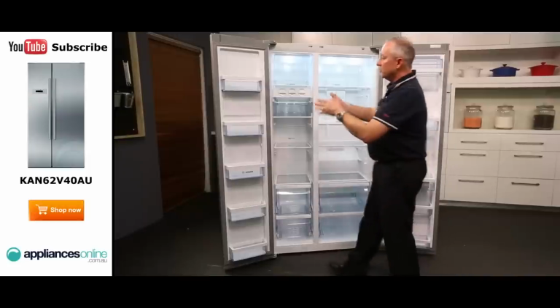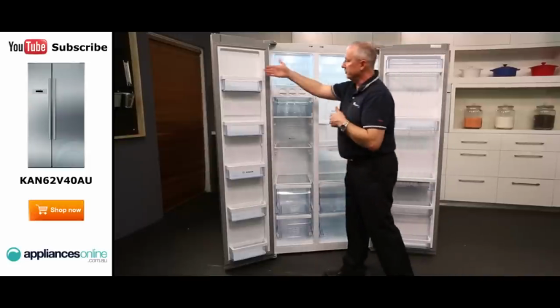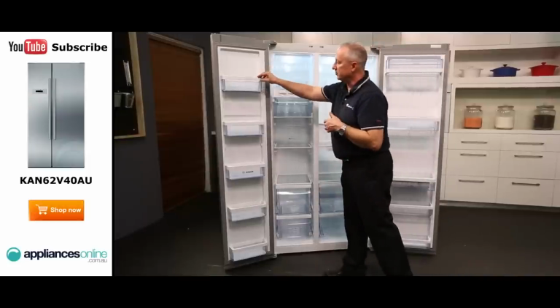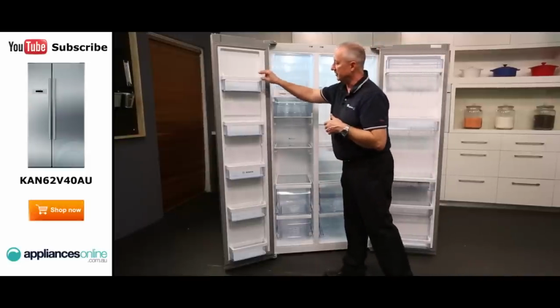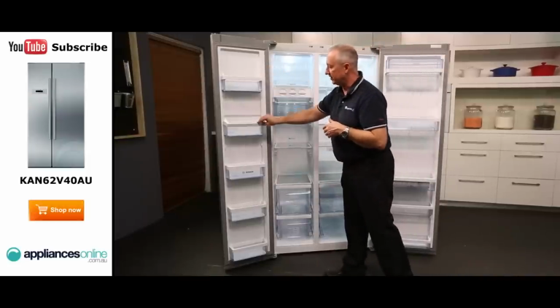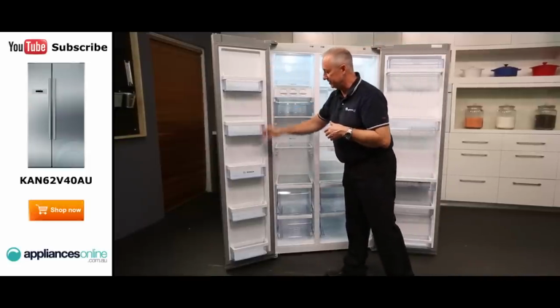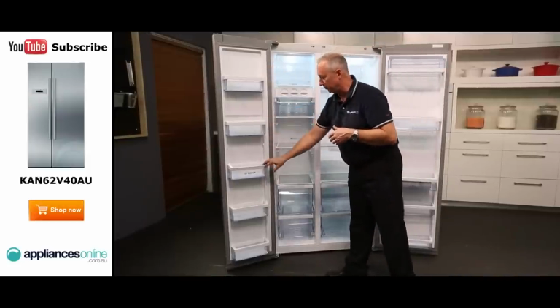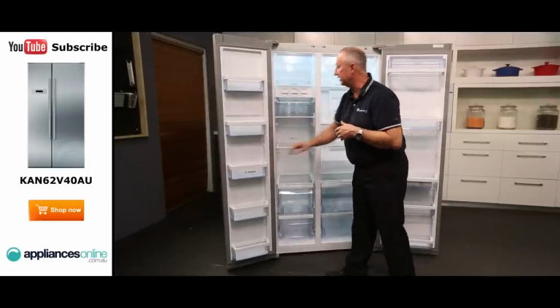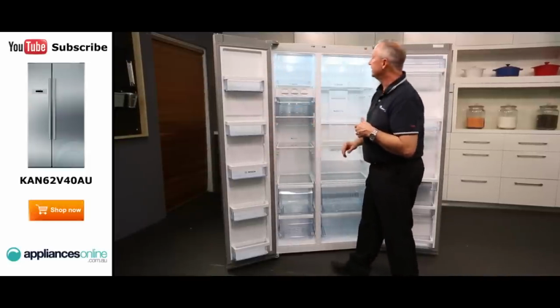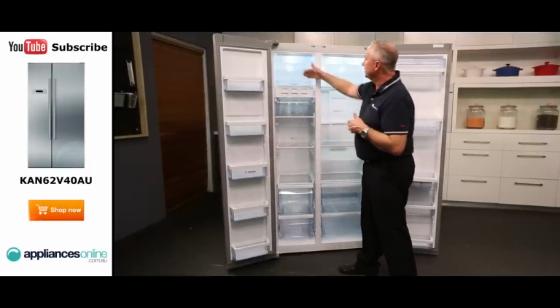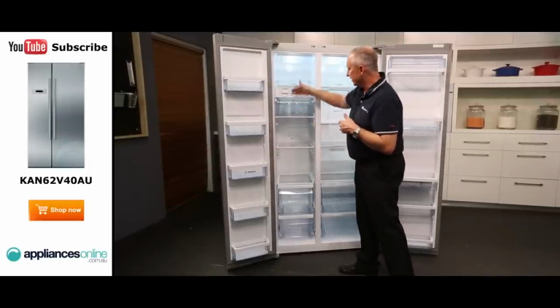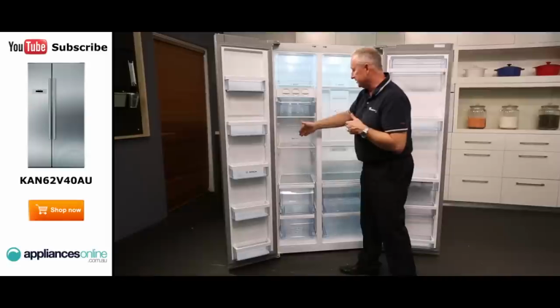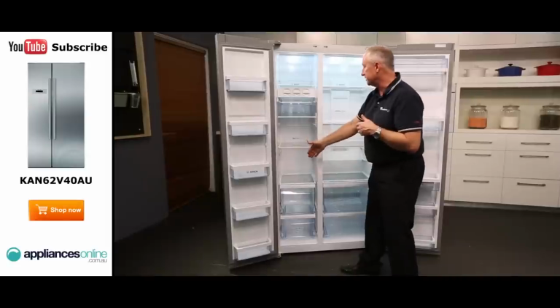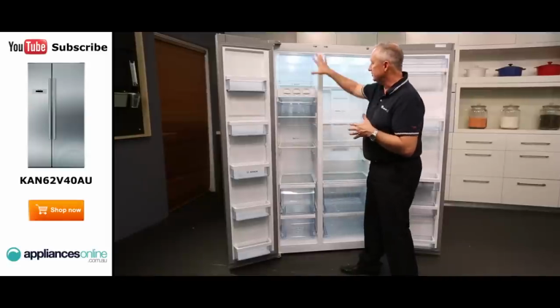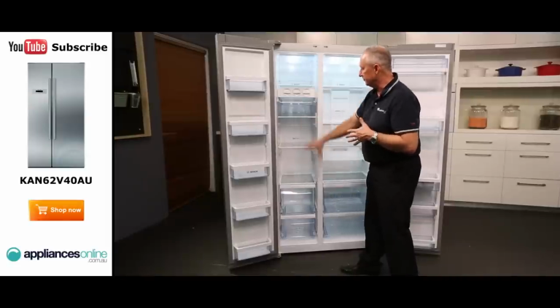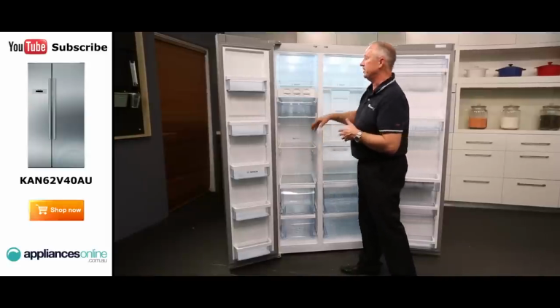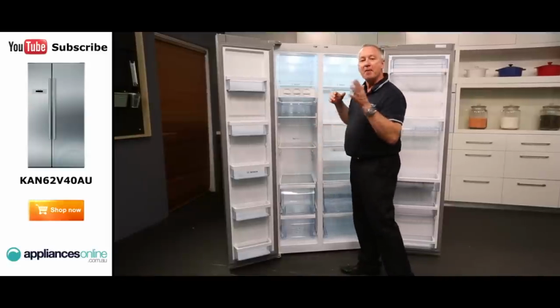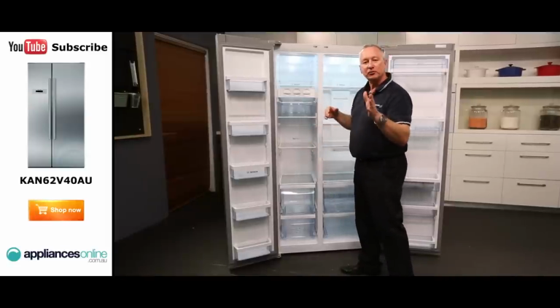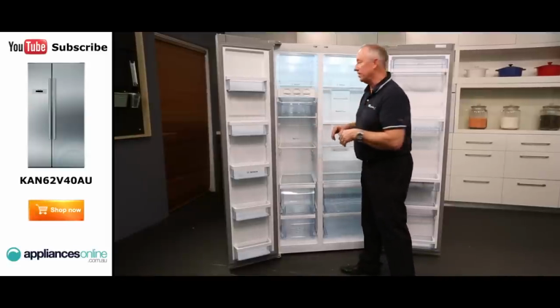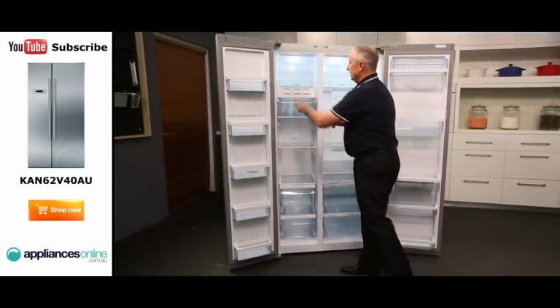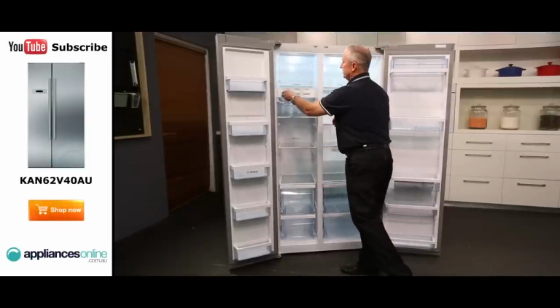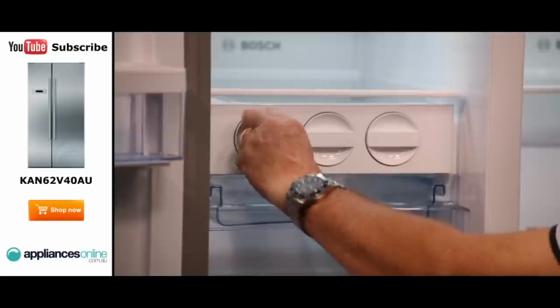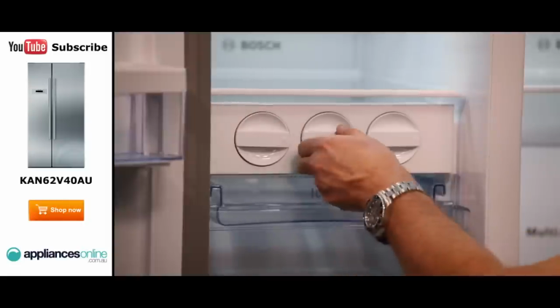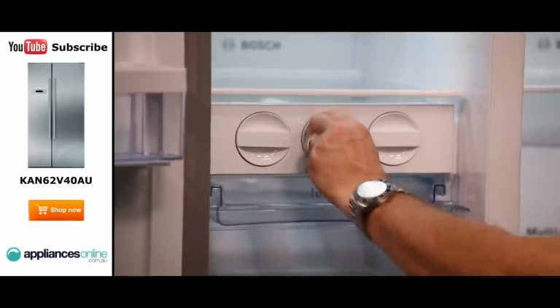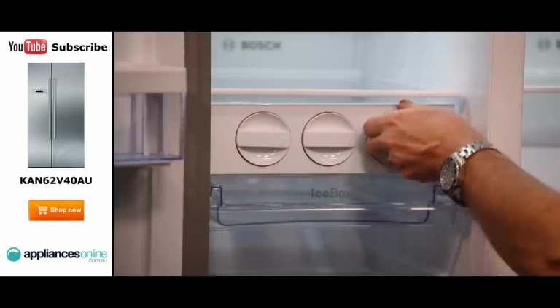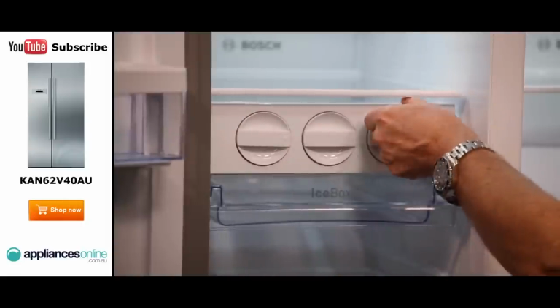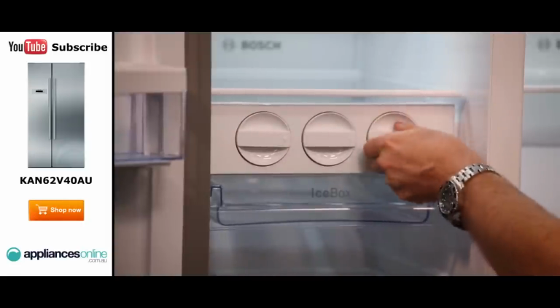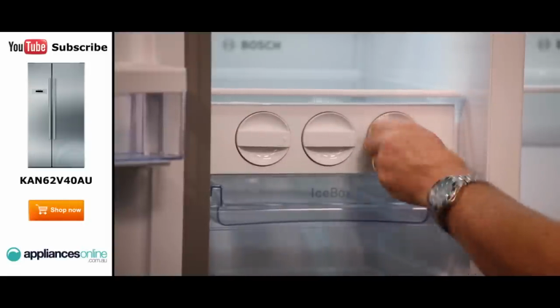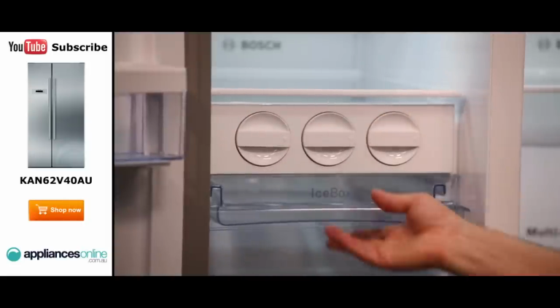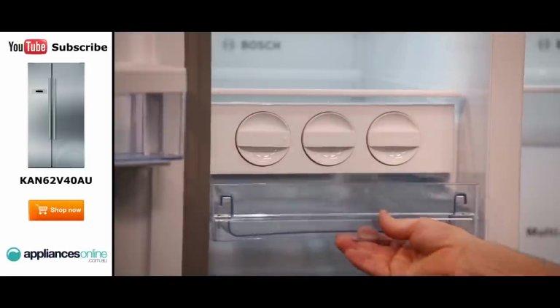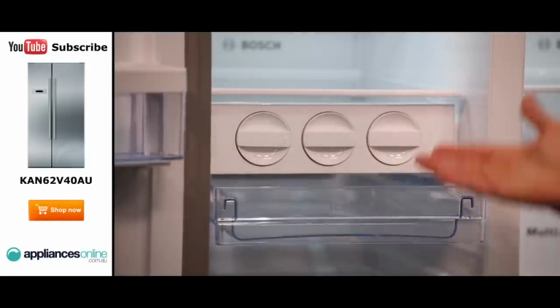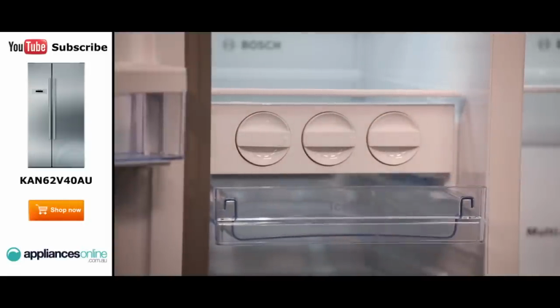We have tilt-adjustable shelving on the side of the freezer all the way down. Tempered glass shelves in the freezer, and it is totally frost-free. There's a manual twist ice maker — once you fill it up, the ice is formed, and you simply twist it to the right and it dispenses the ice into the container.